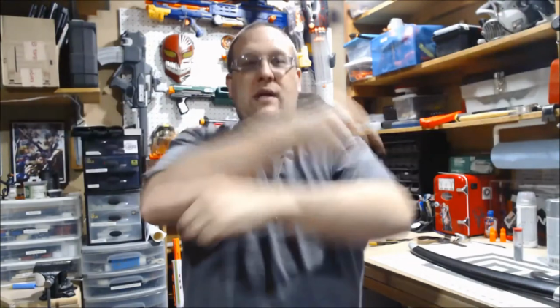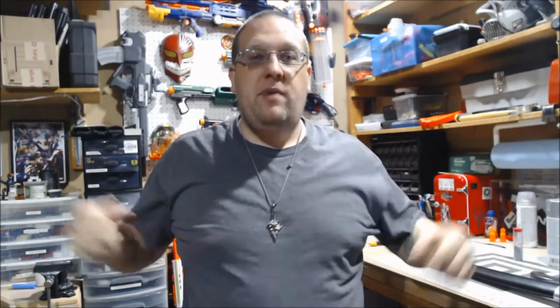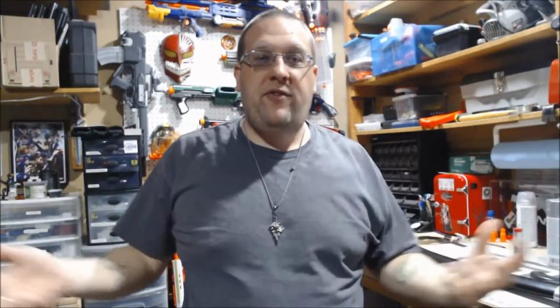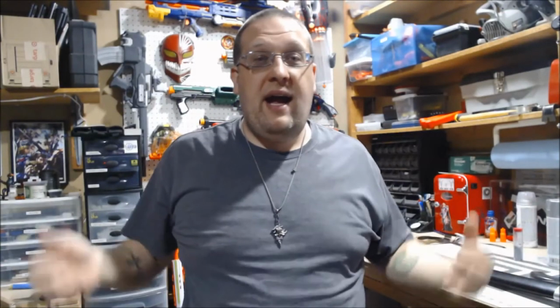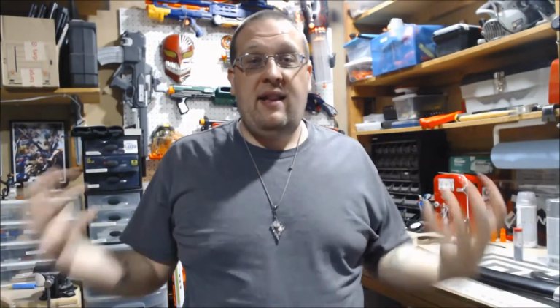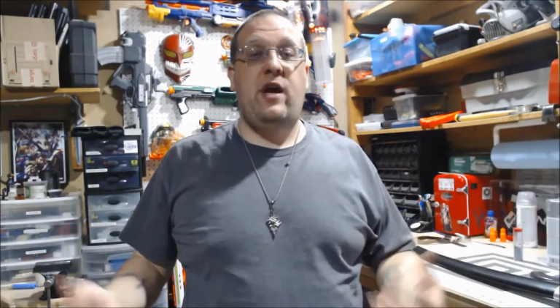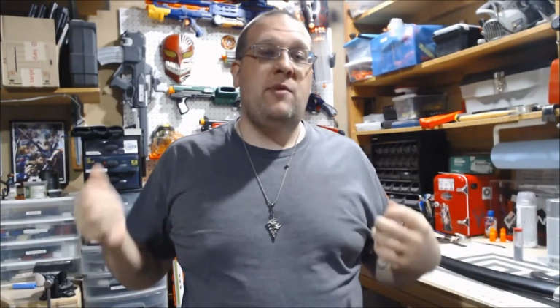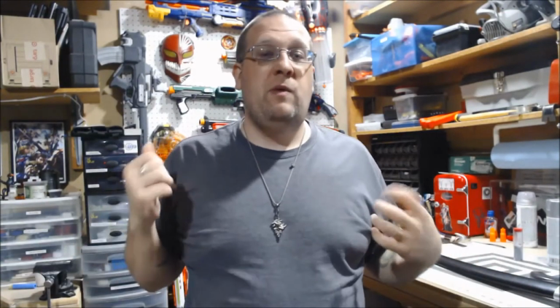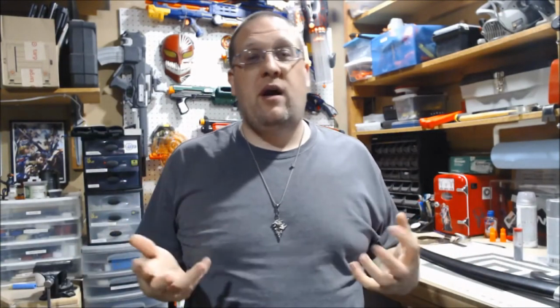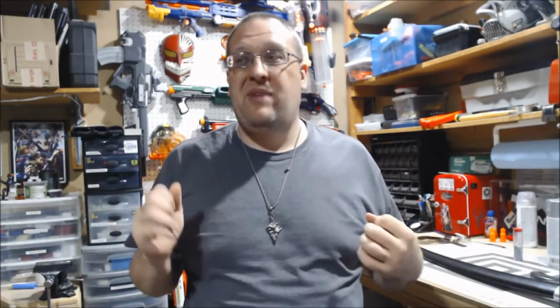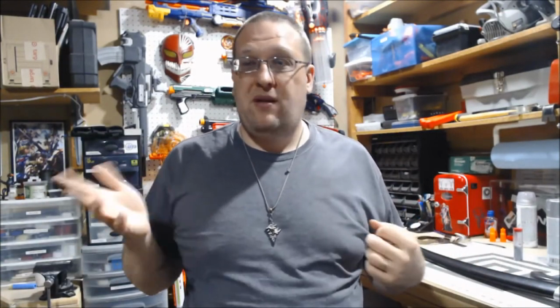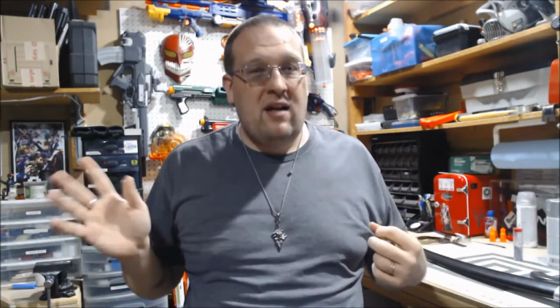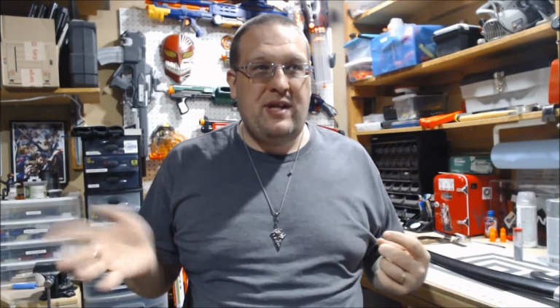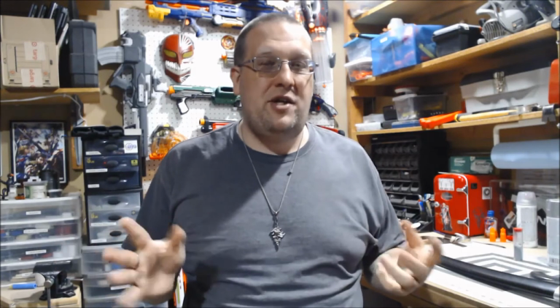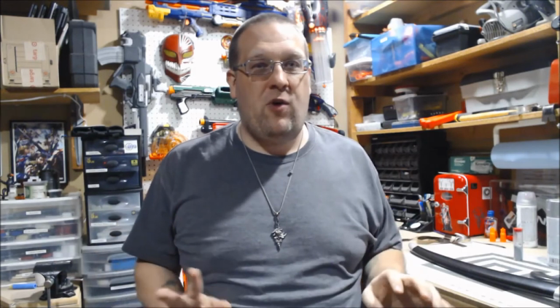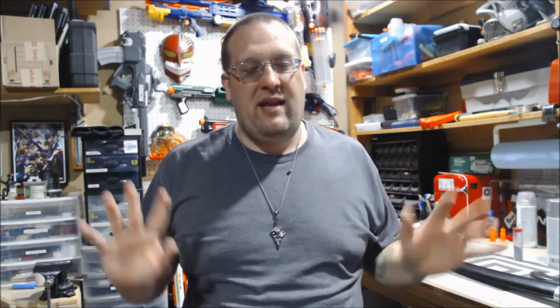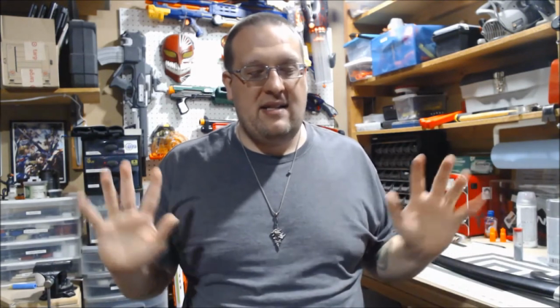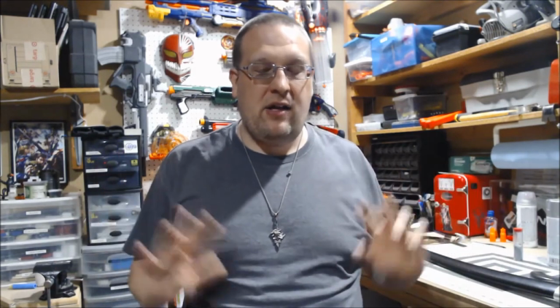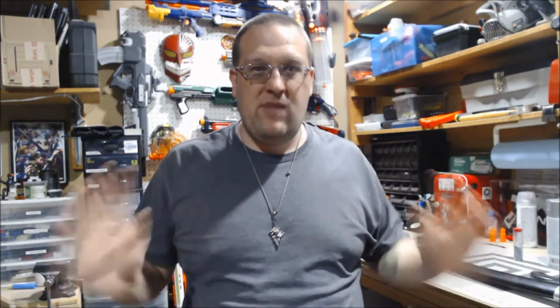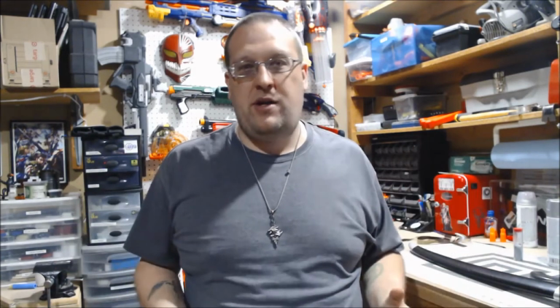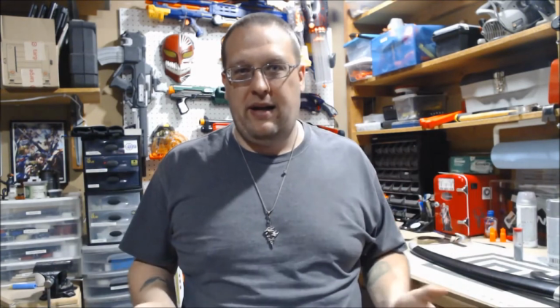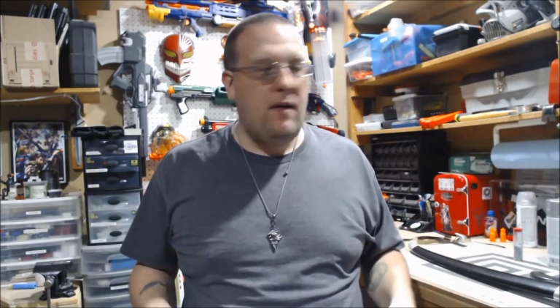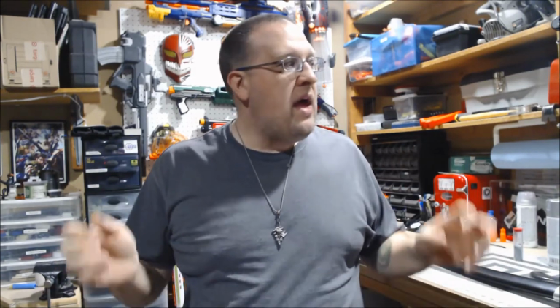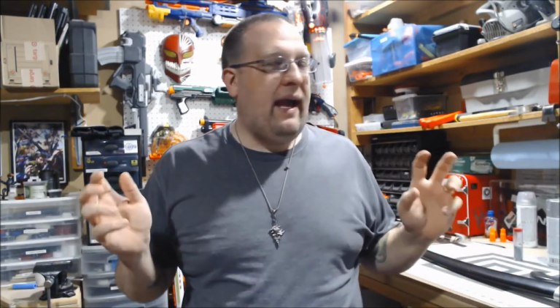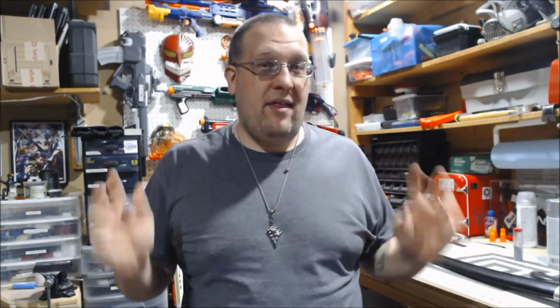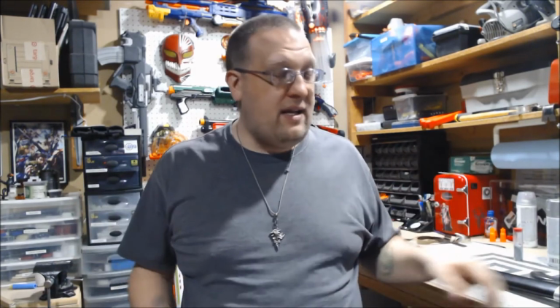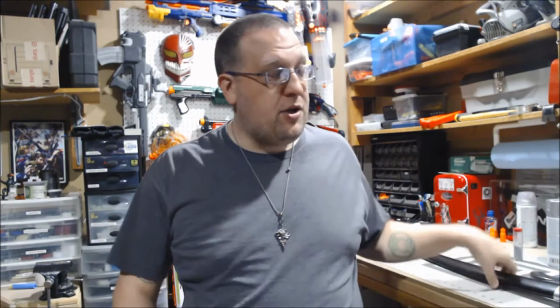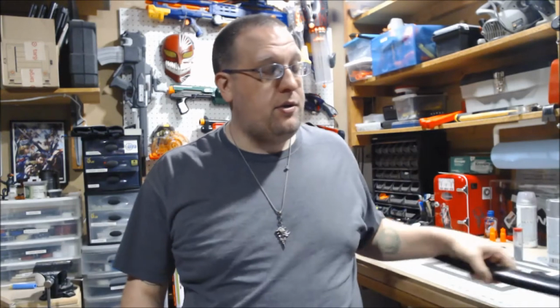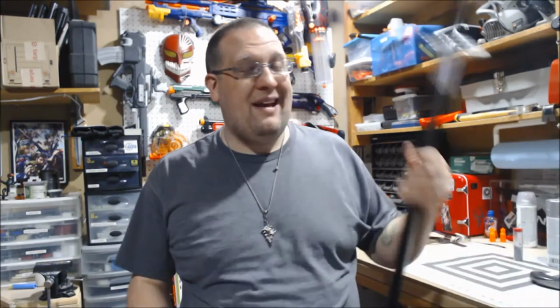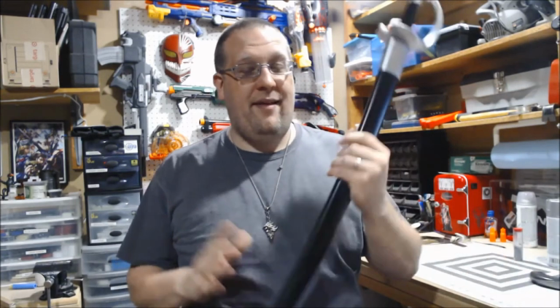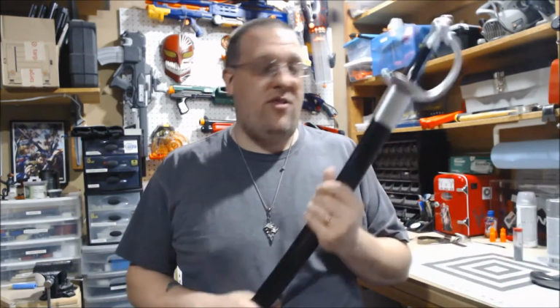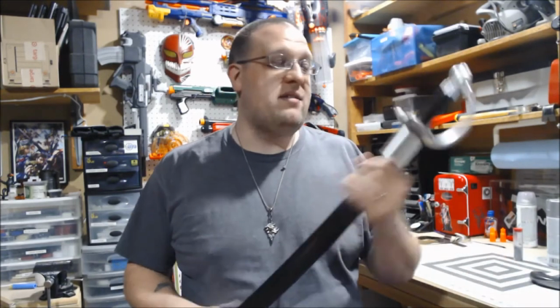What's up YouTube, Griever here and in this video I'm going to be working on a prop that's been sitting in the shop for a while that I decided I want to try and get done. And that is actually going to be this.